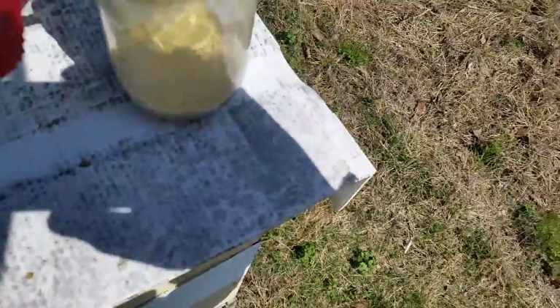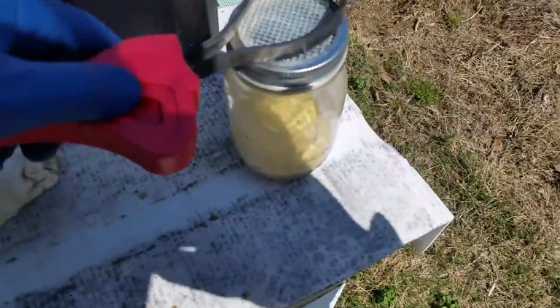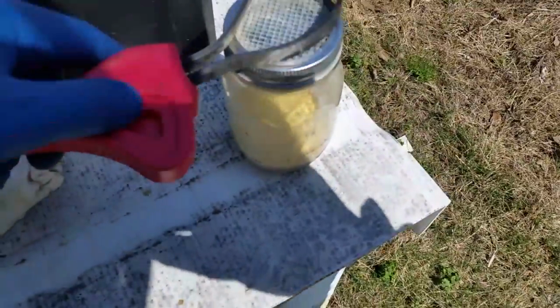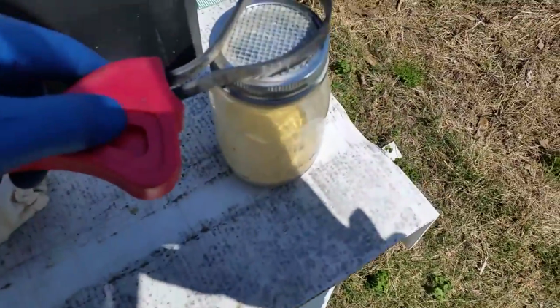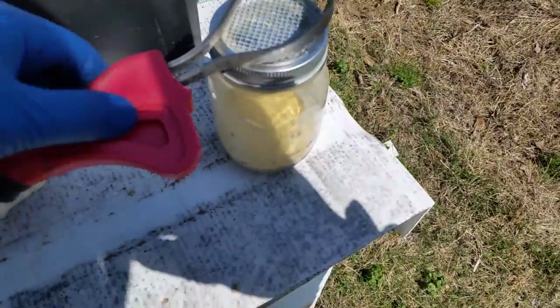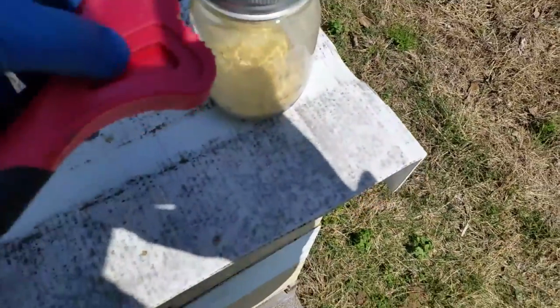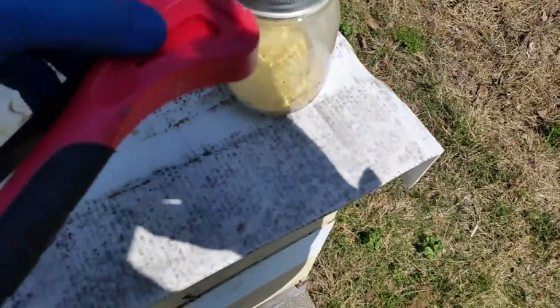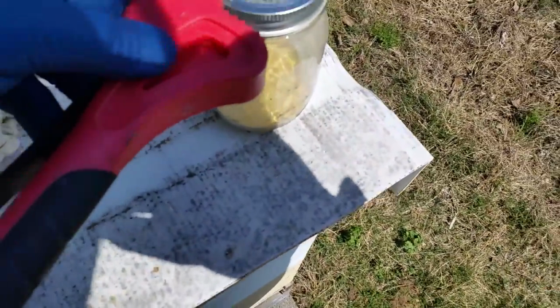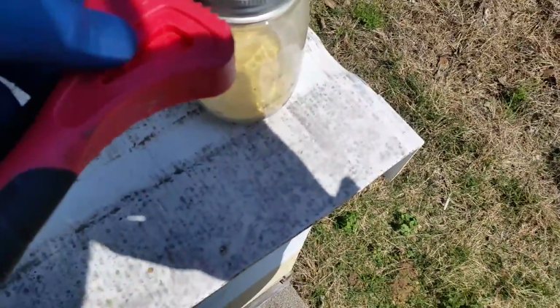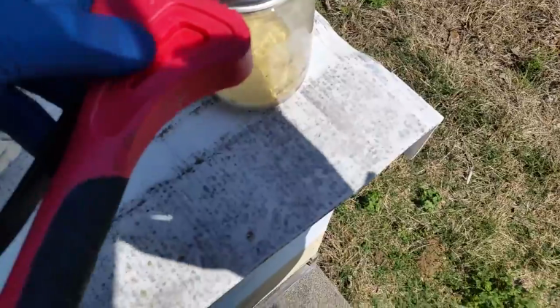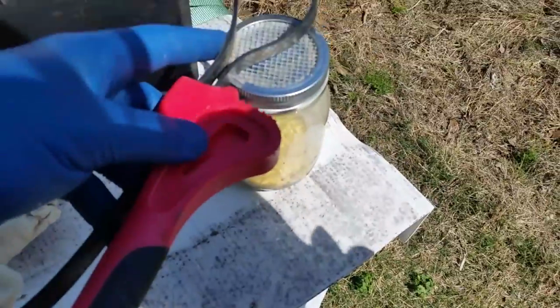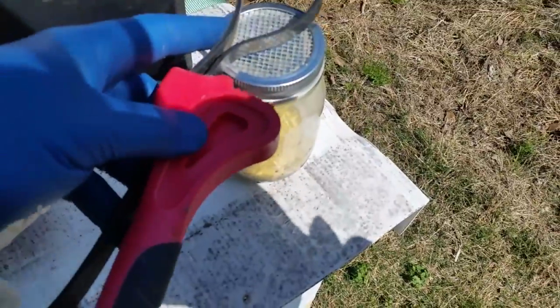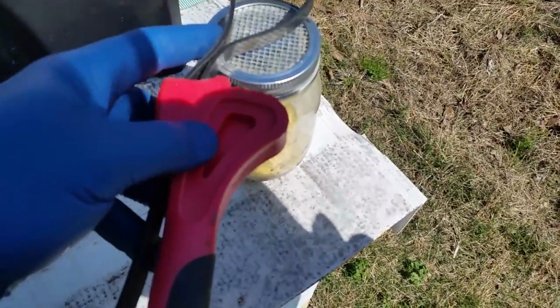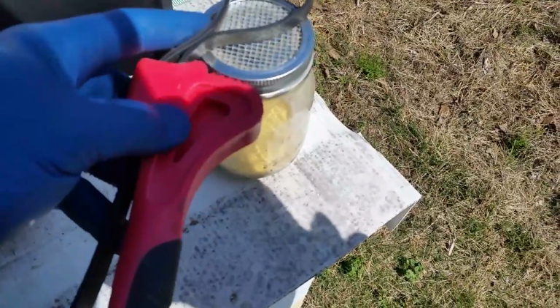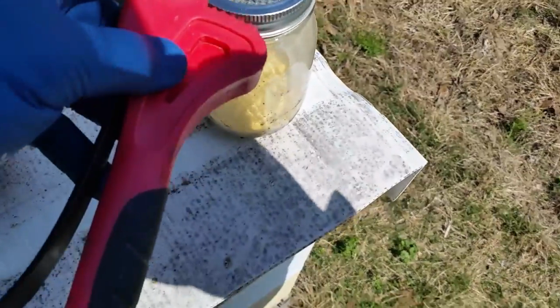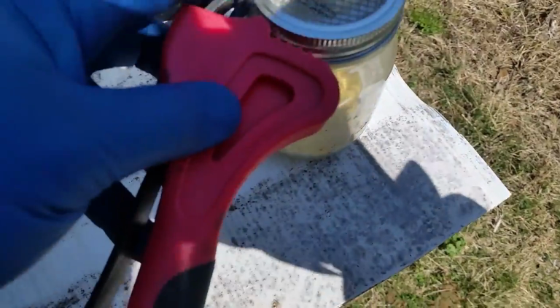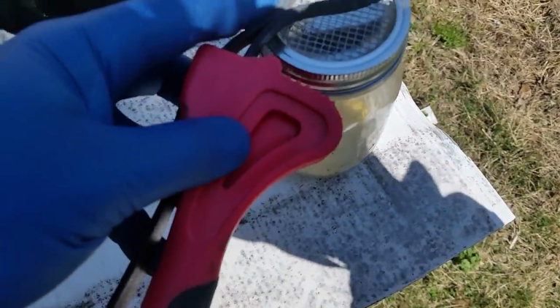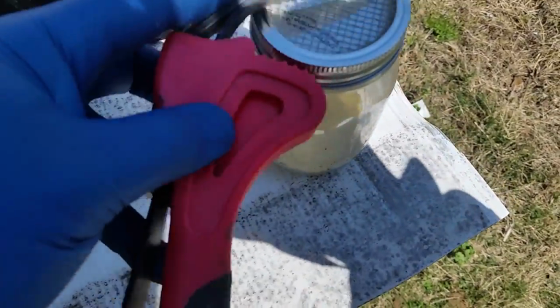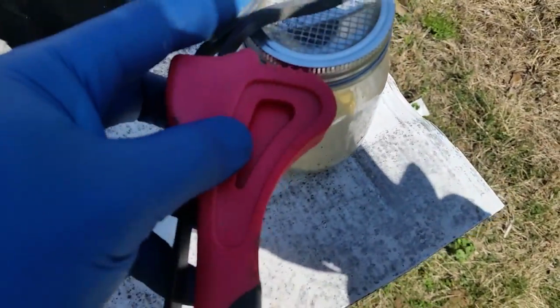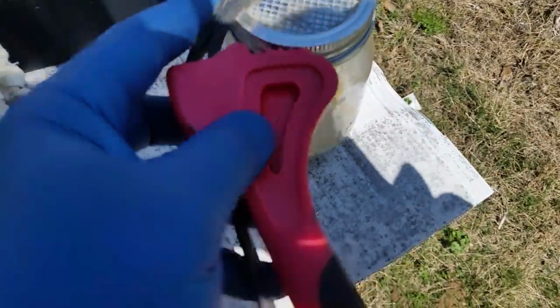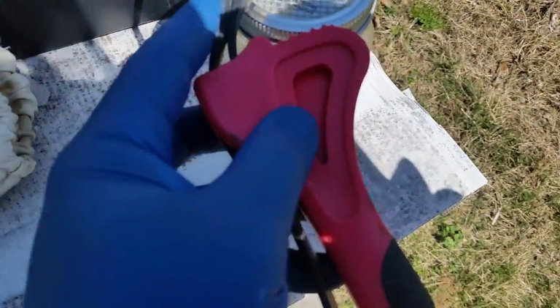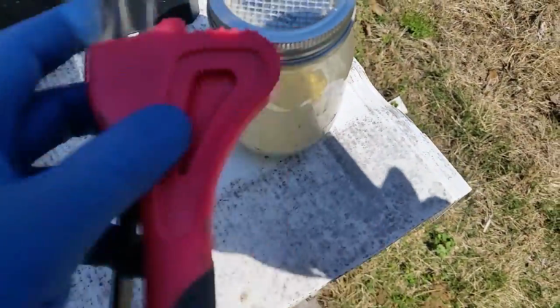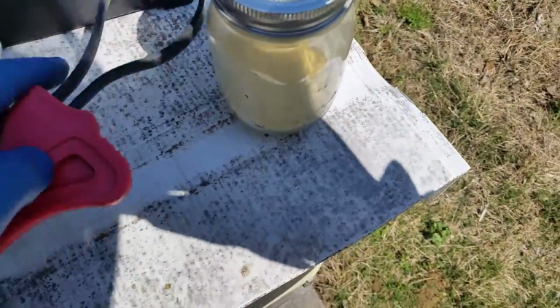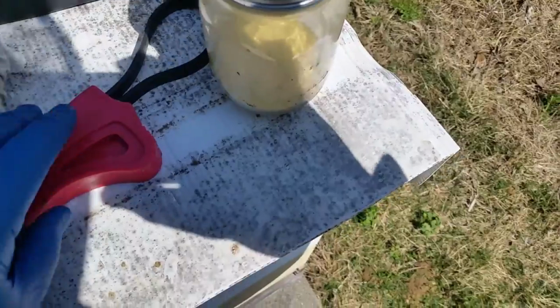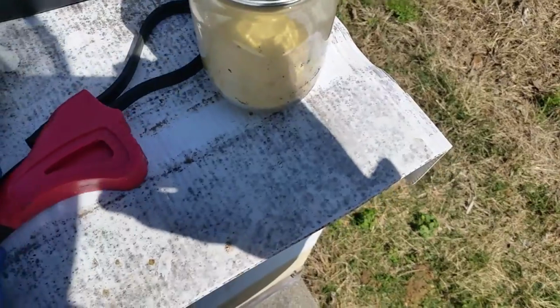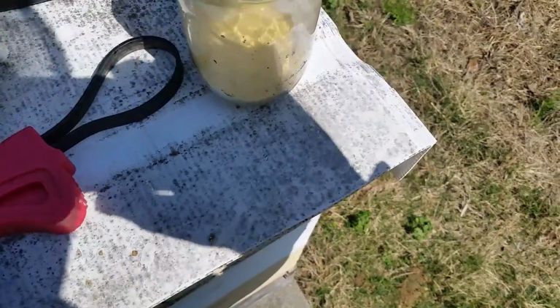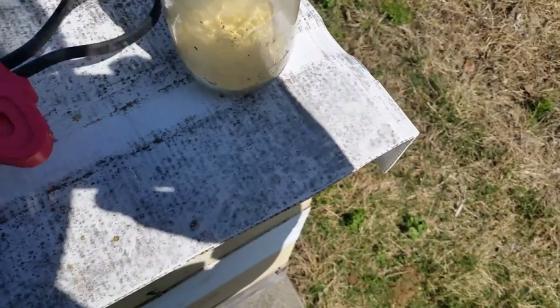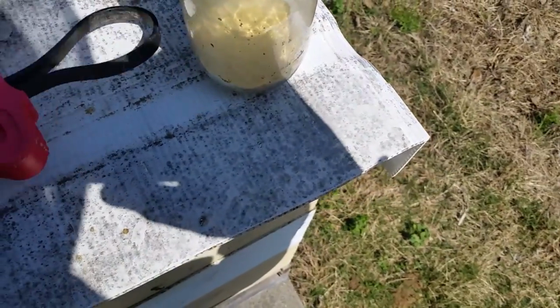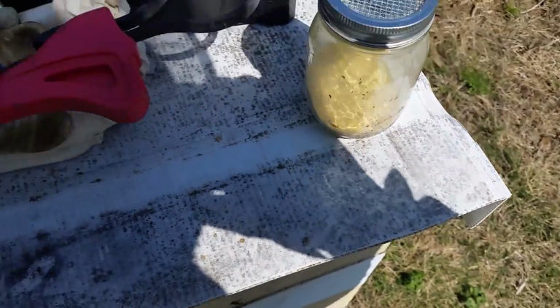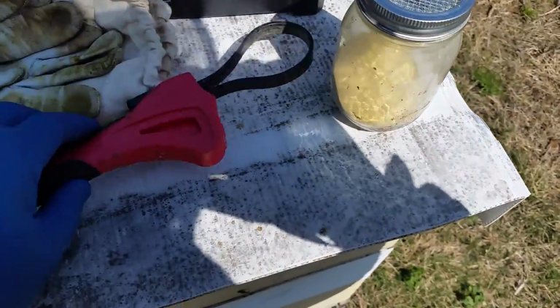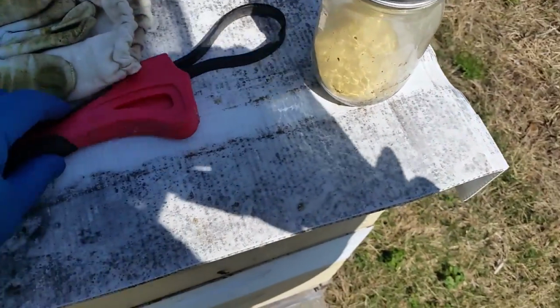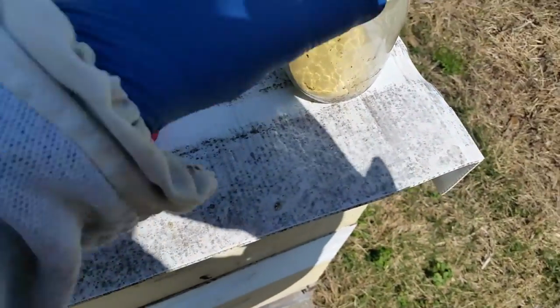You put that around there and you have the leverage right here. You can sit and twist and pop the lids loose on any feeder jar you have. So I keep one of those in there.